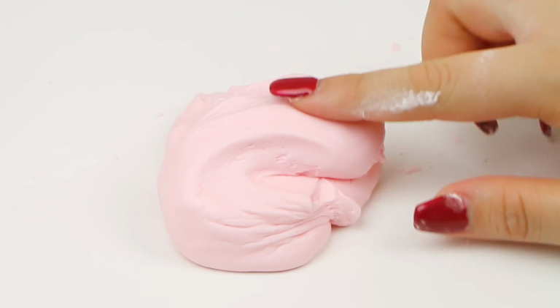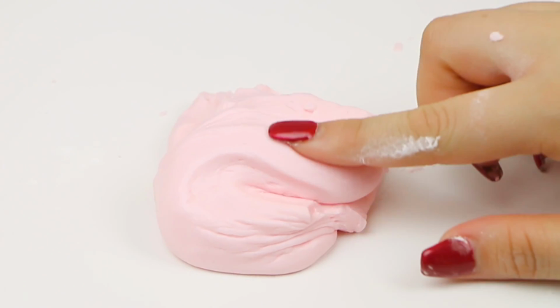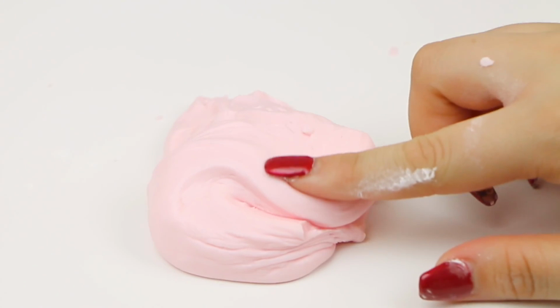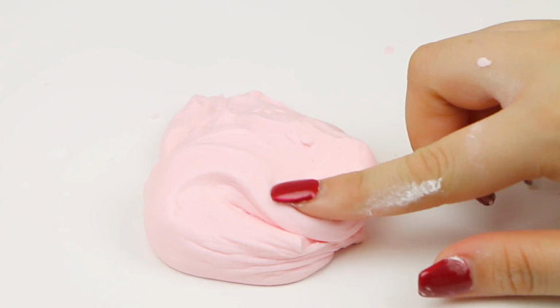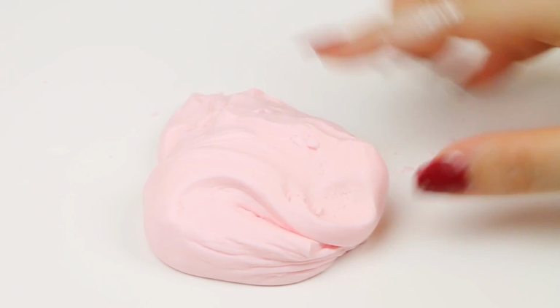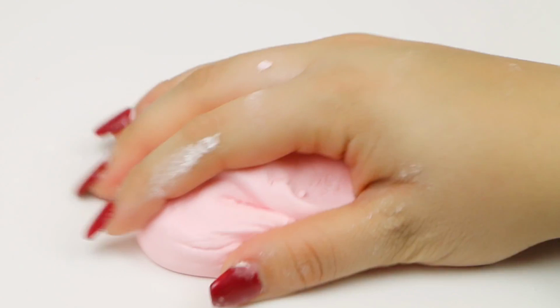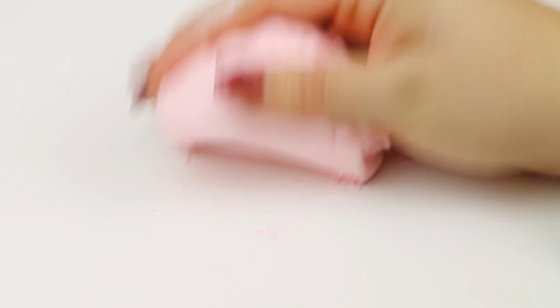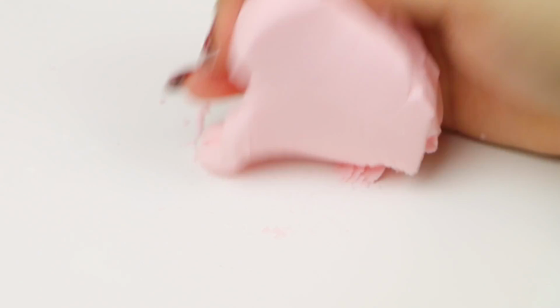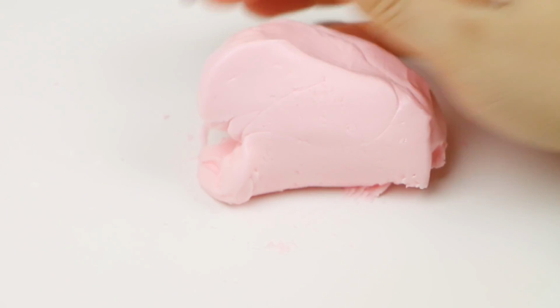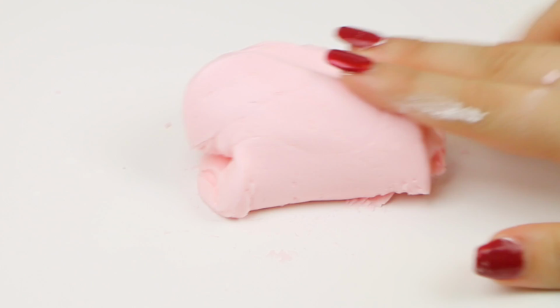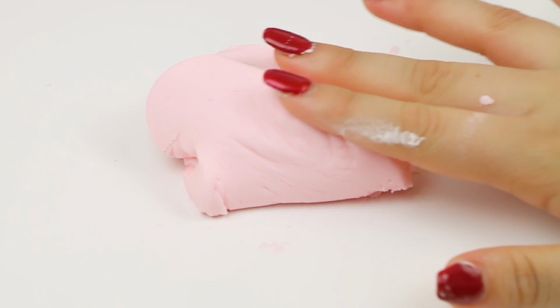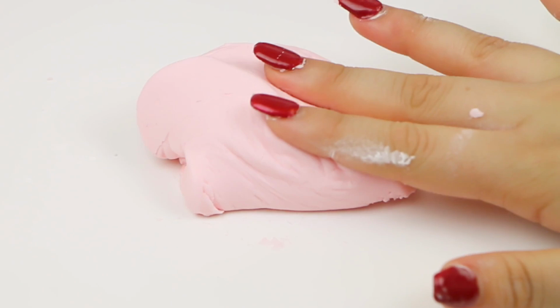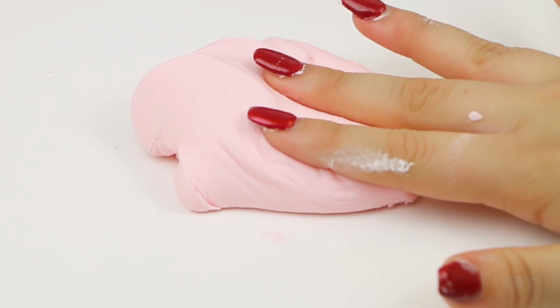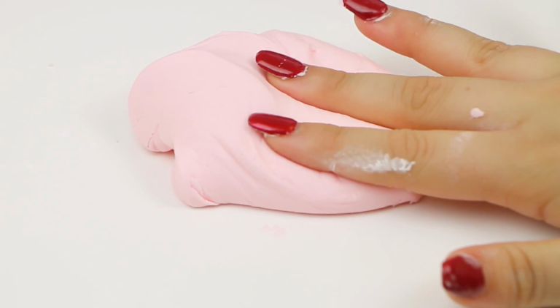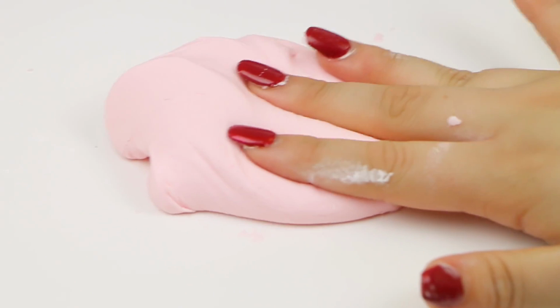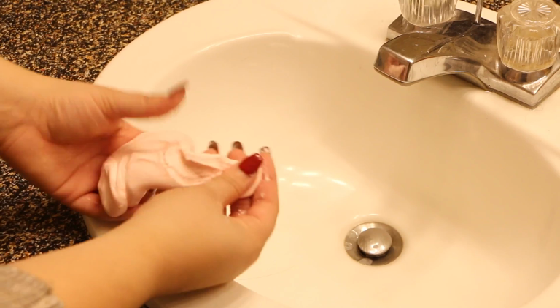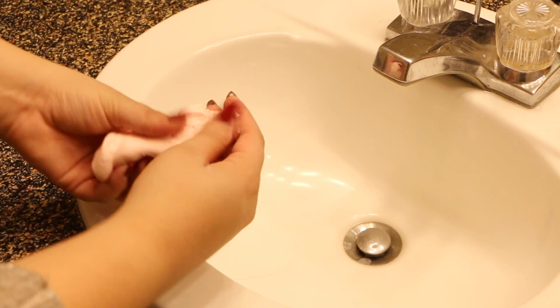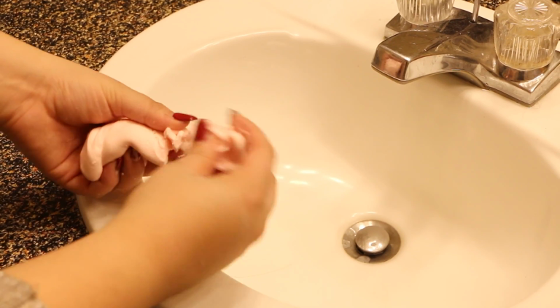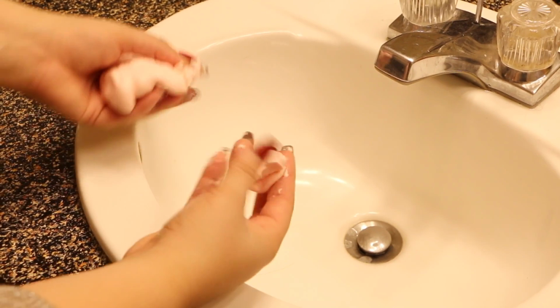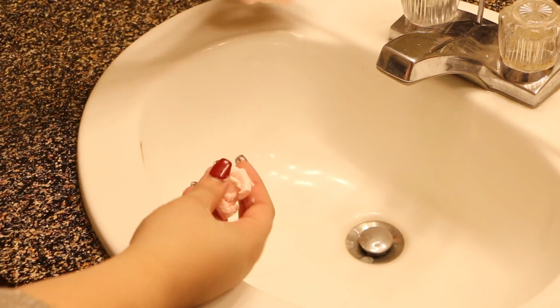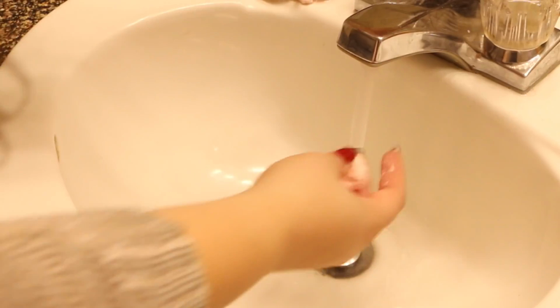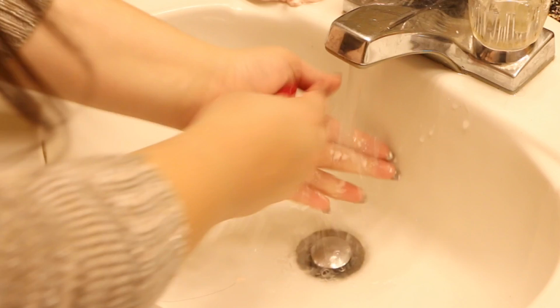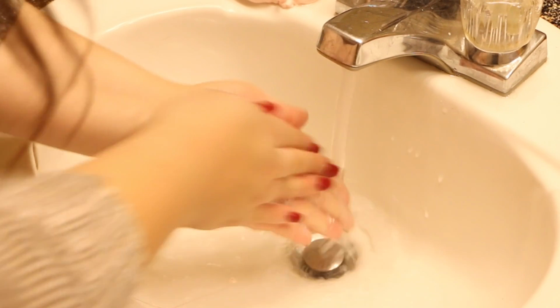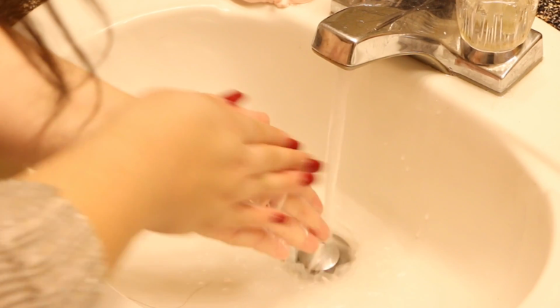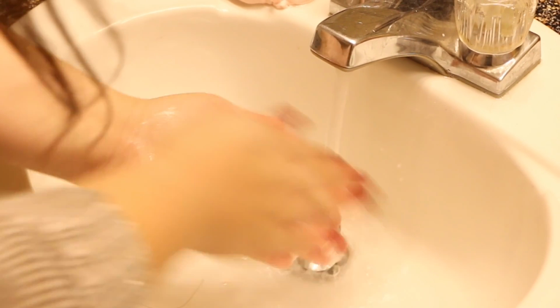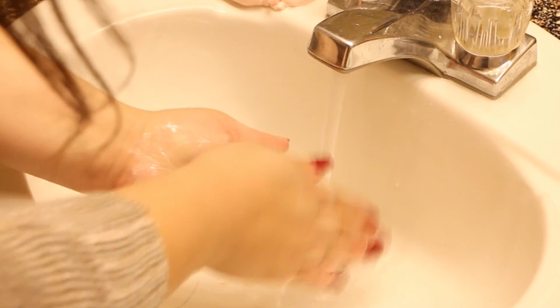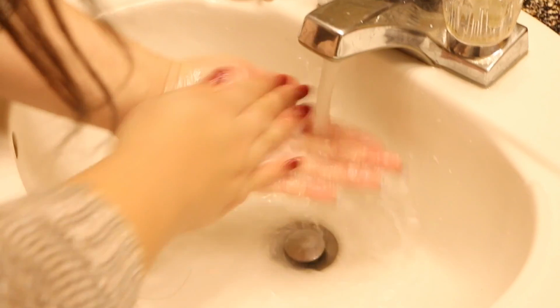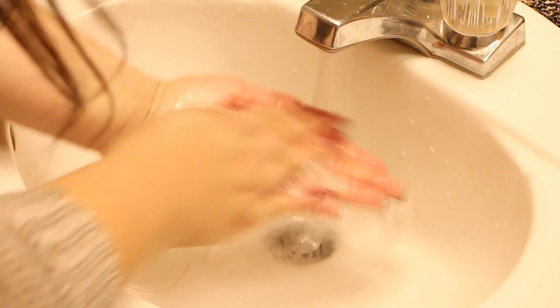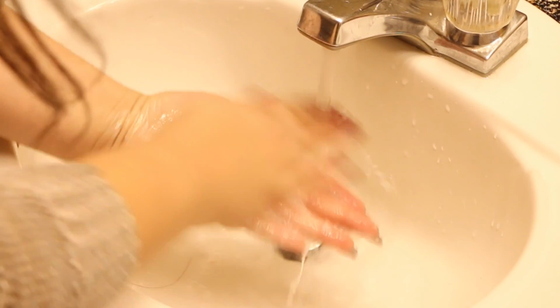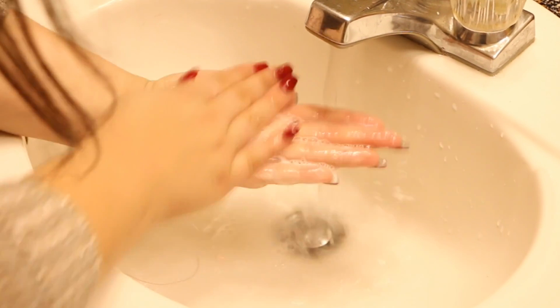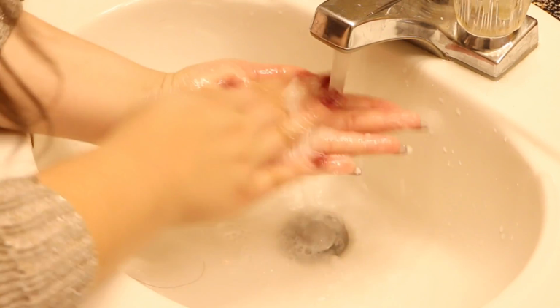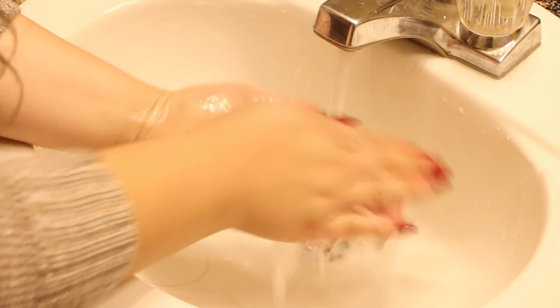Keep adjusting until you get the right consistency and it's not sticking to your hands anymore. Then you can actually wash your hands with it or just play with it — it's so fun, it's almost like a stress ball and it smells amazing.